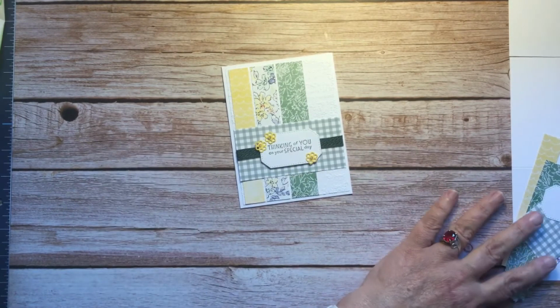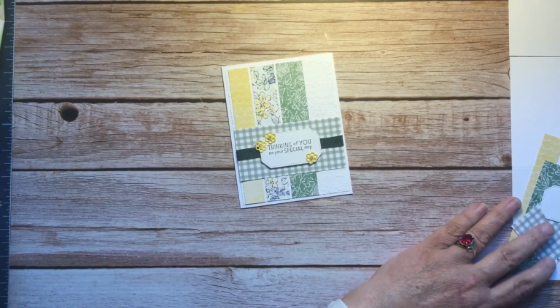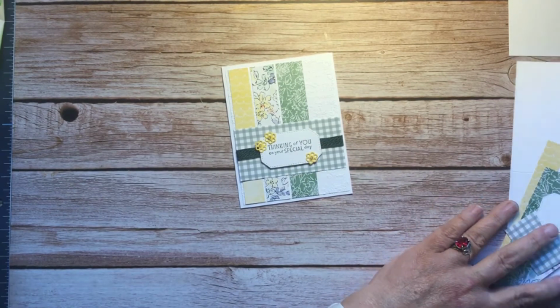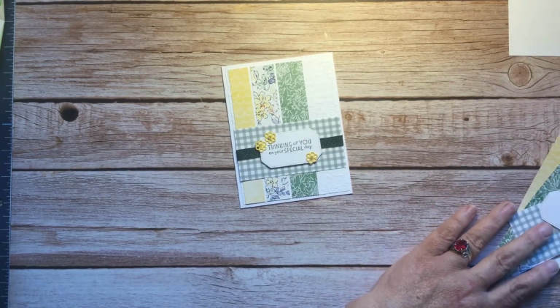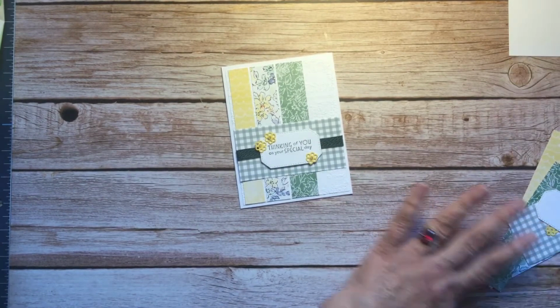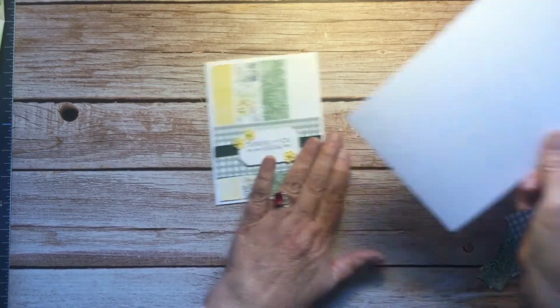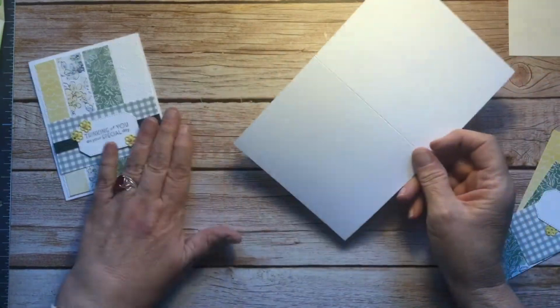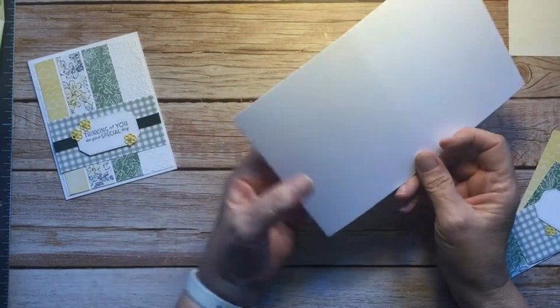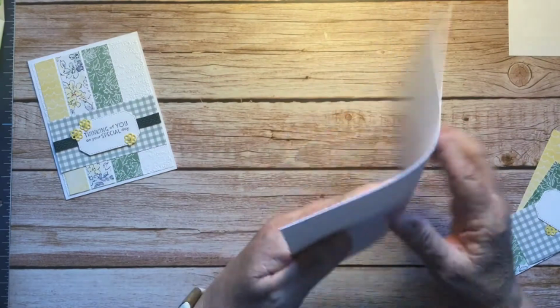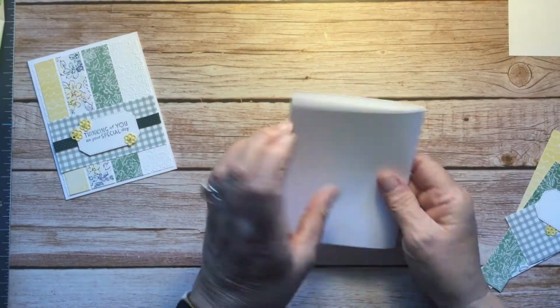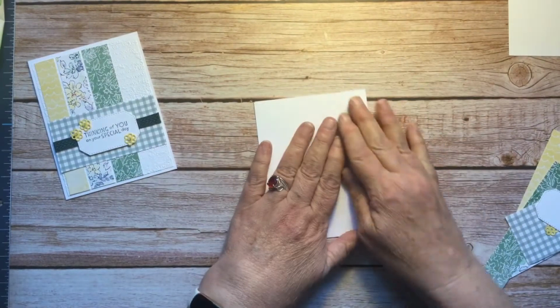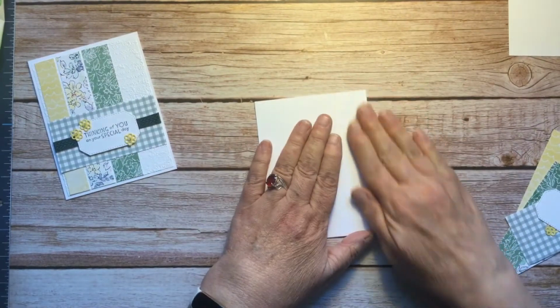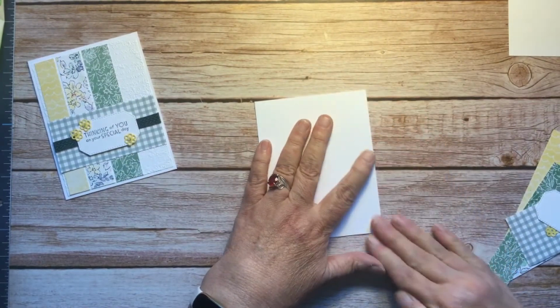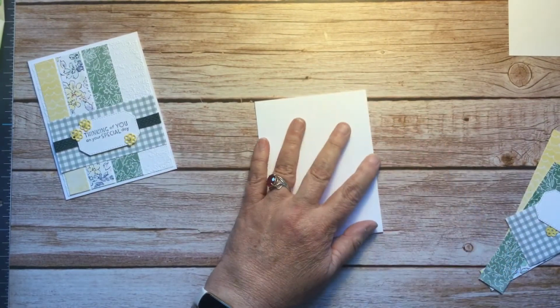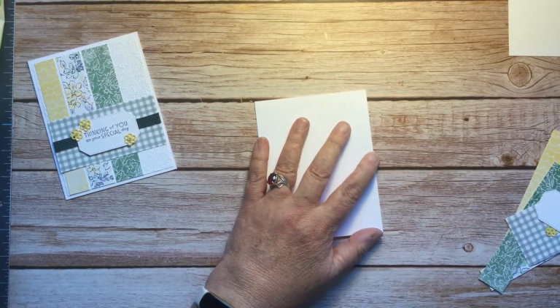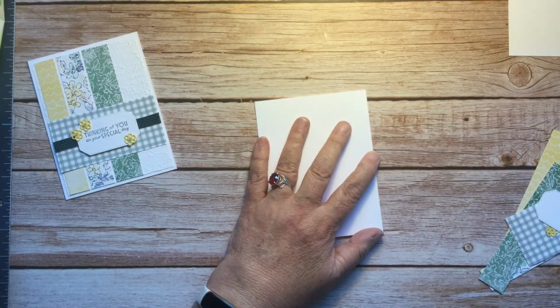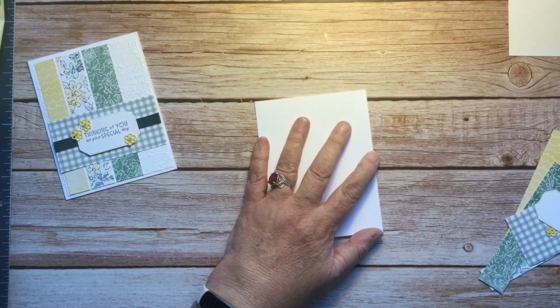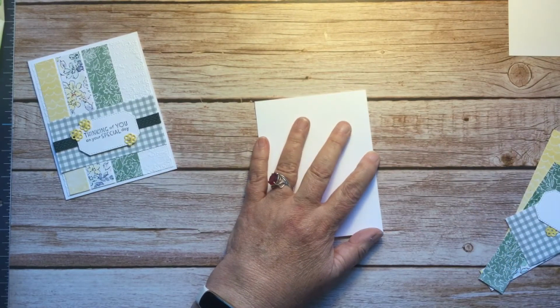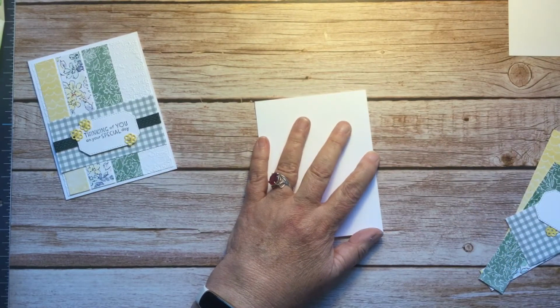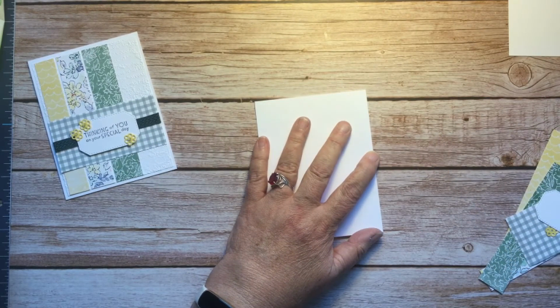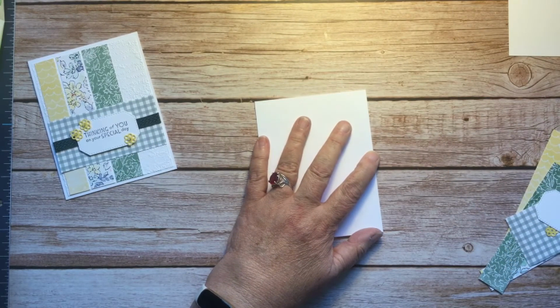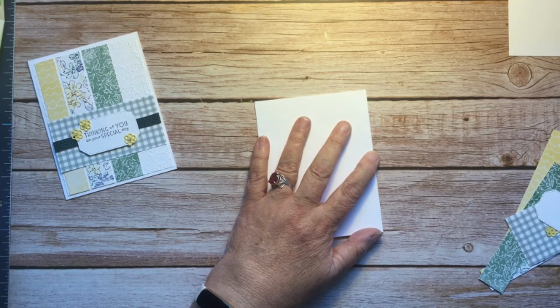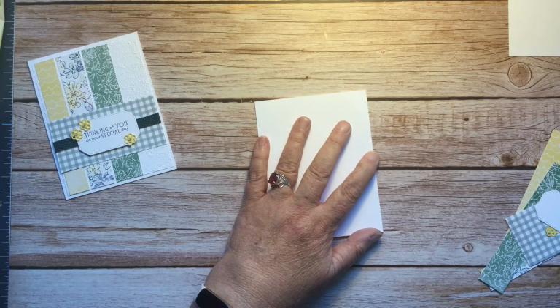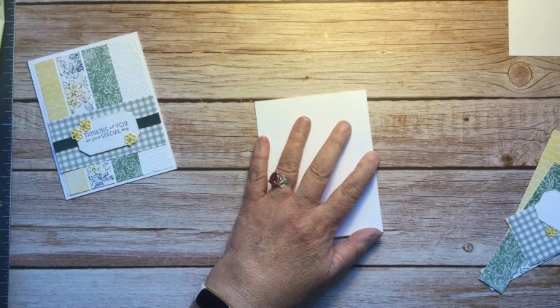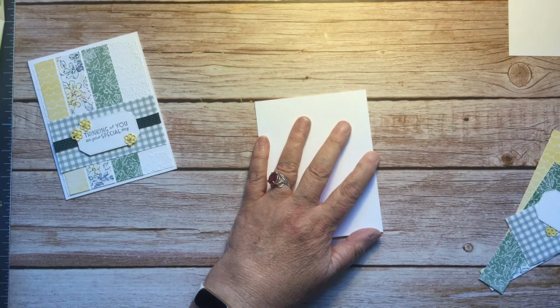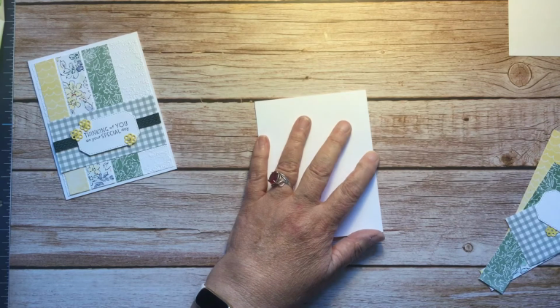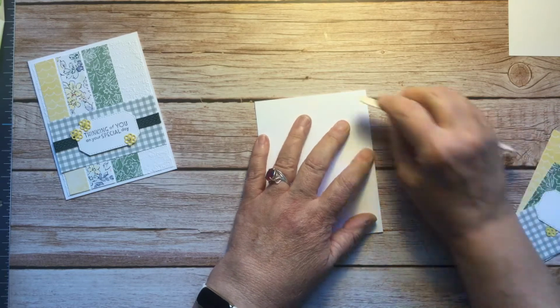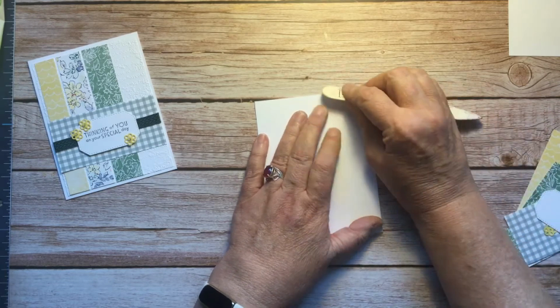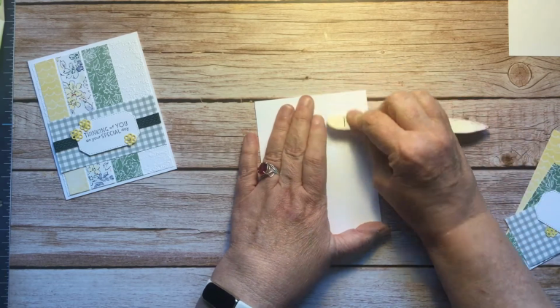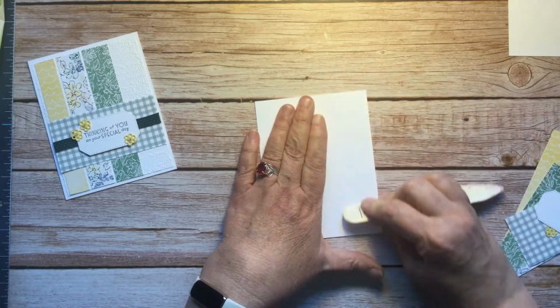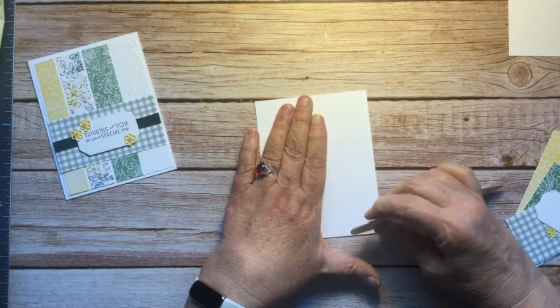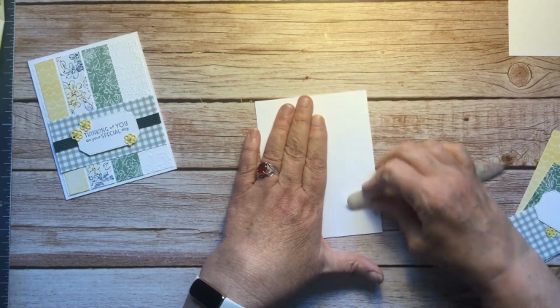I started with the same A2 greeting card base, which is five and a half by eight and a half, scored at four and a quarter to make a side-fold greeting card.